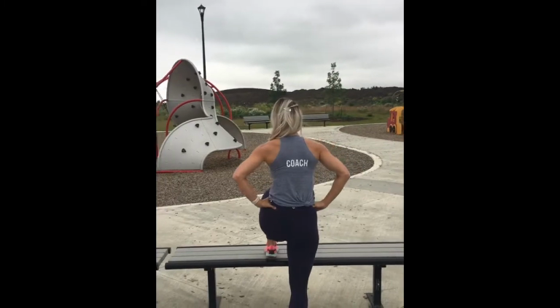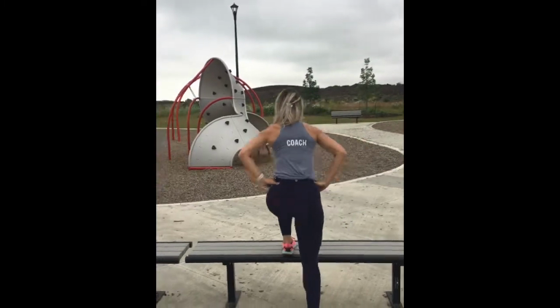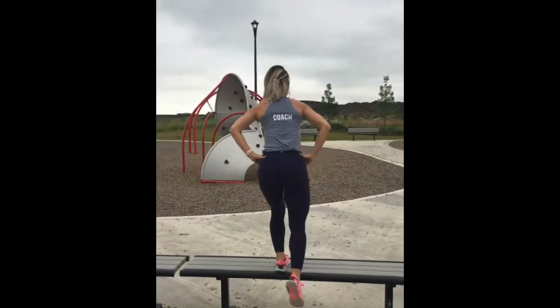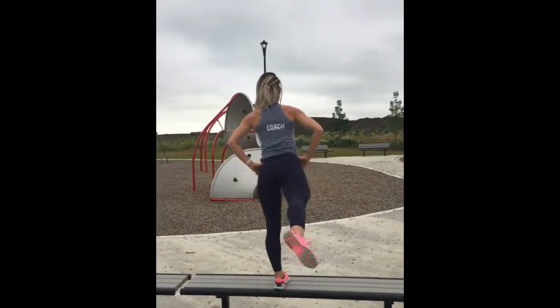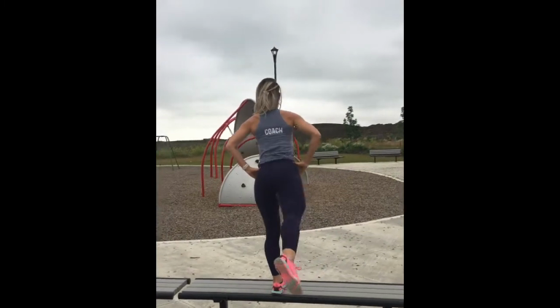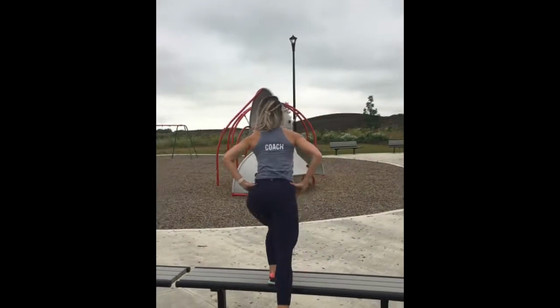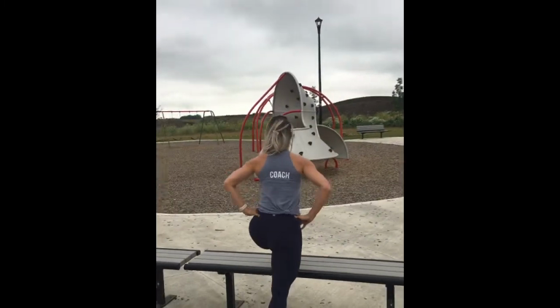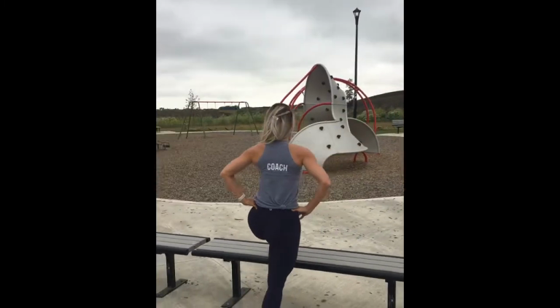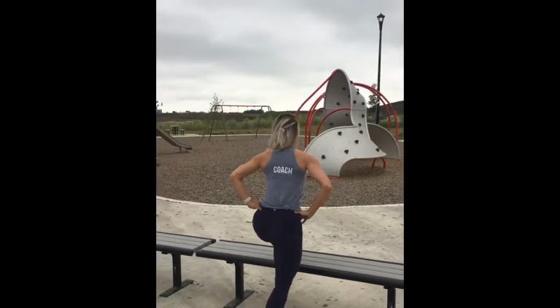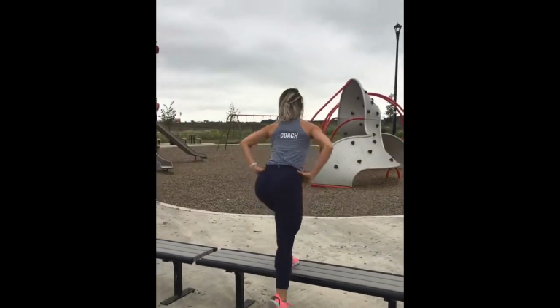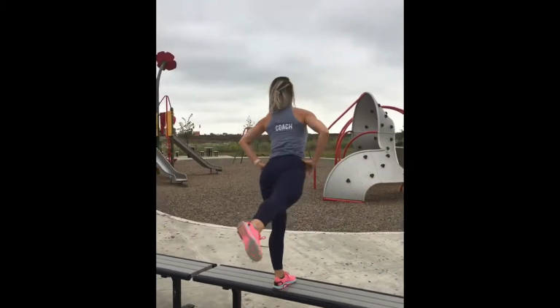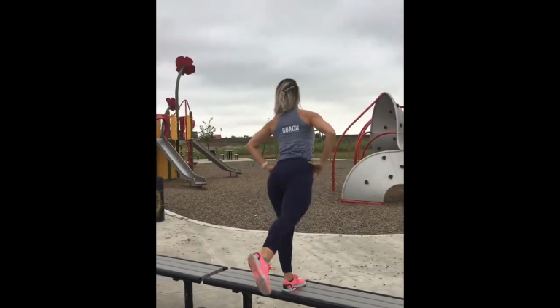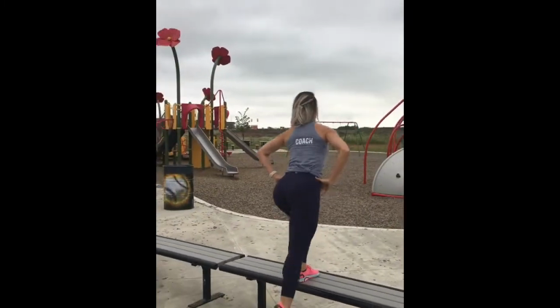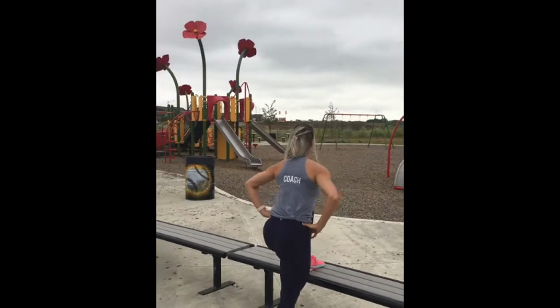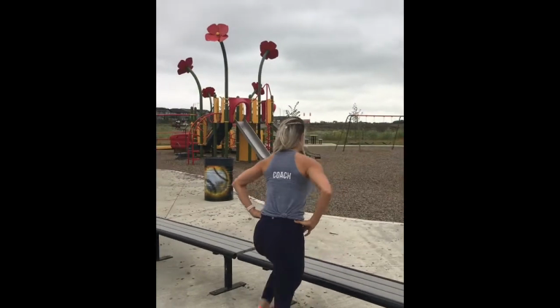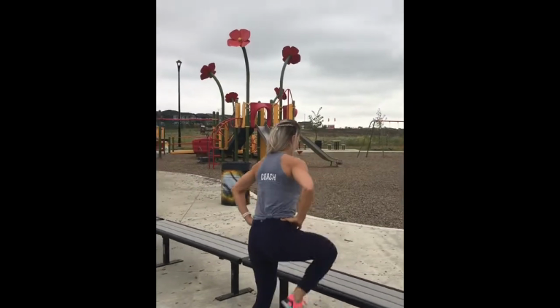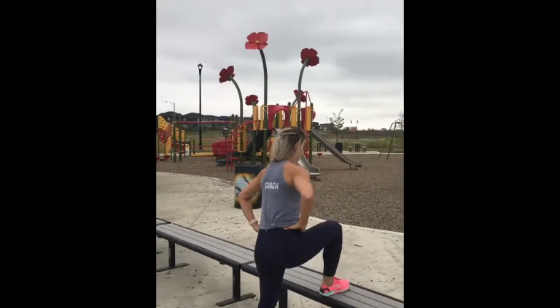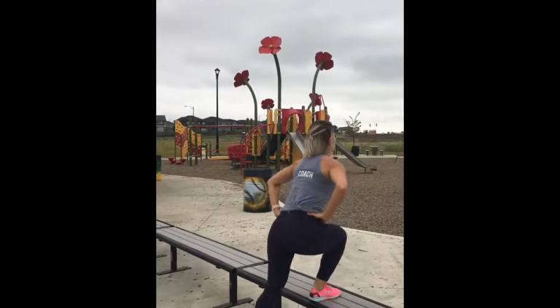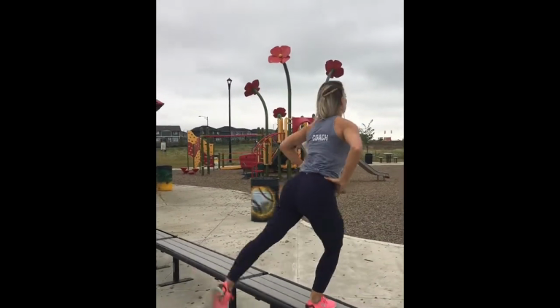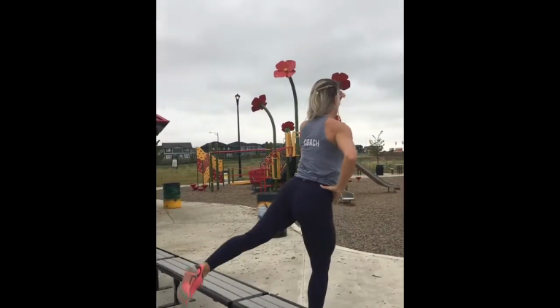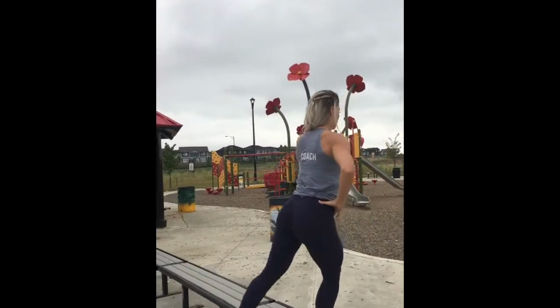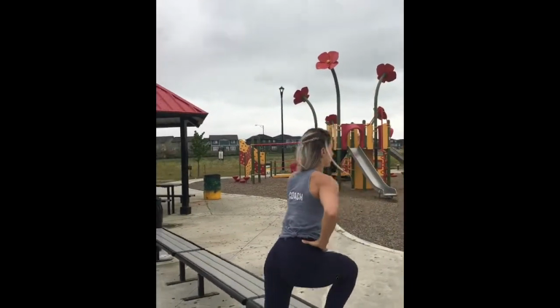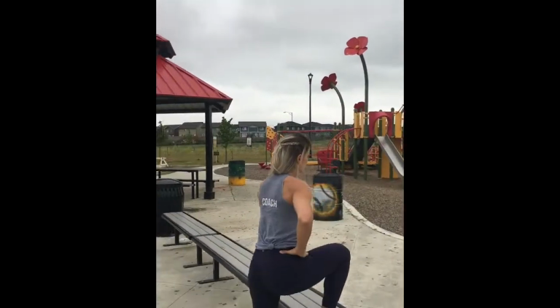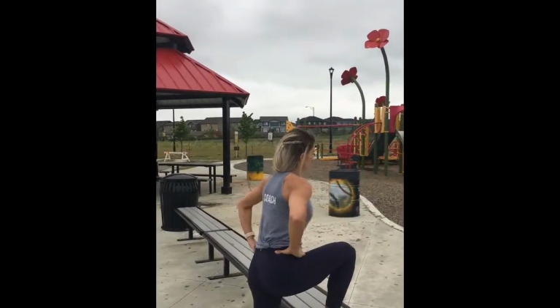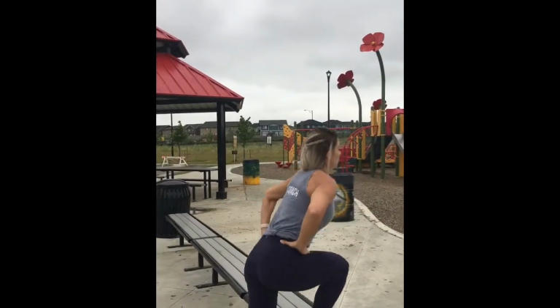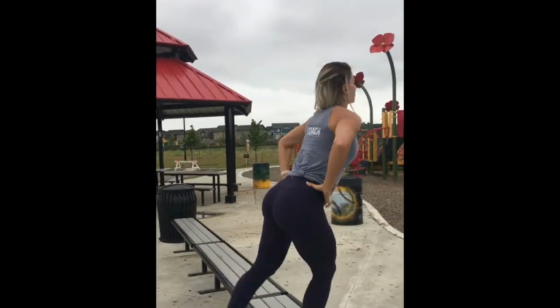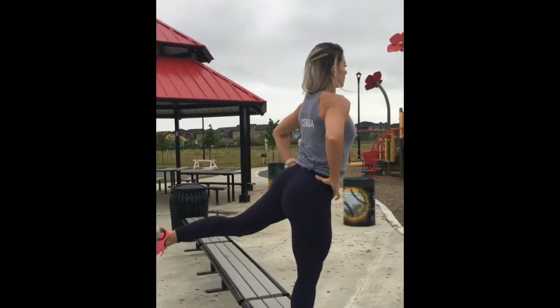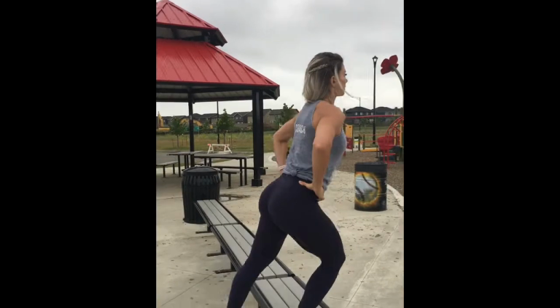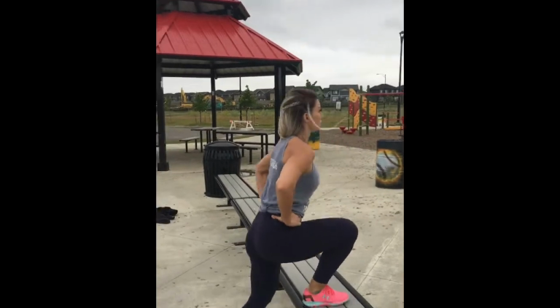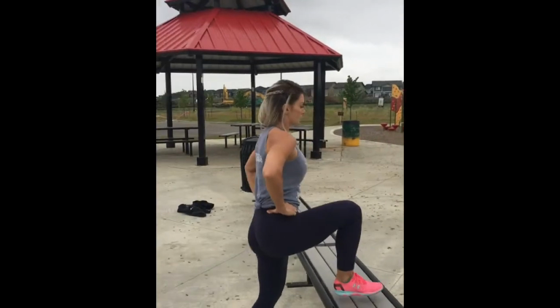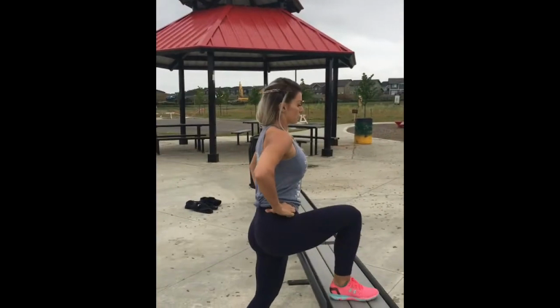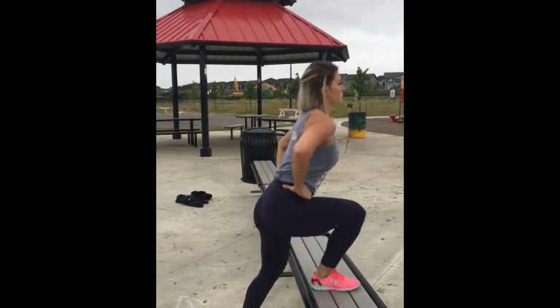Really watch your balance on these. Take your time, engage your muscles and squeeze. I did 10 reps each side and you can do anywhere from two to four sets, however much time you have with your kids.